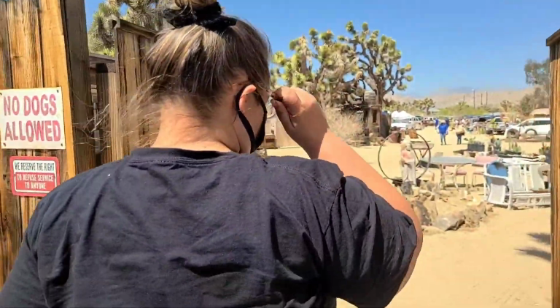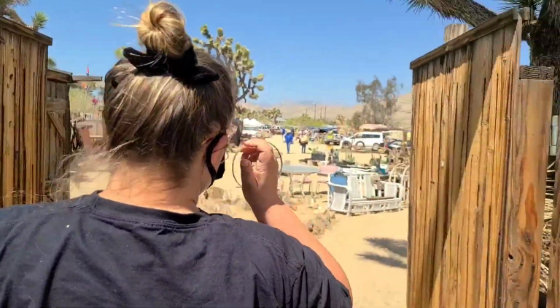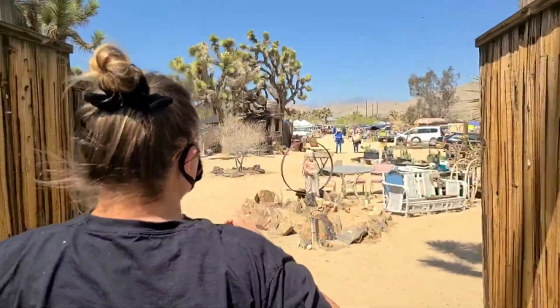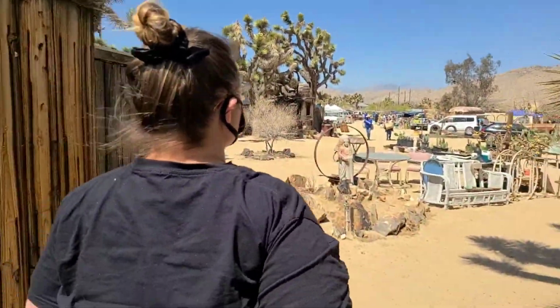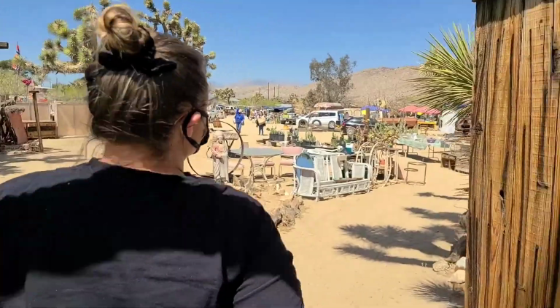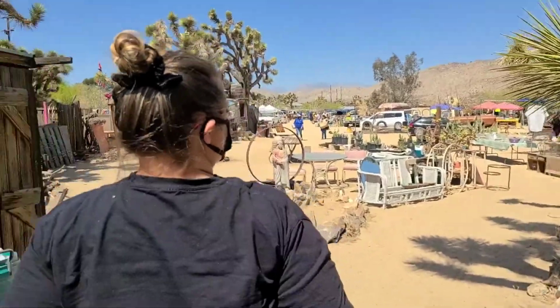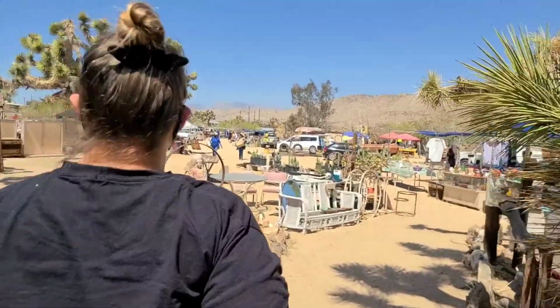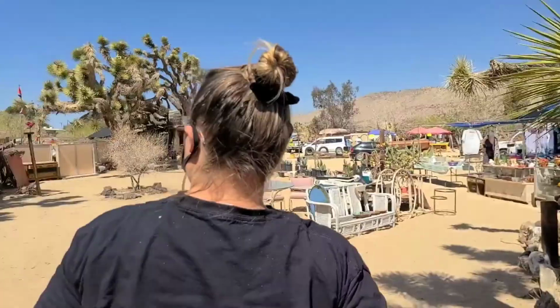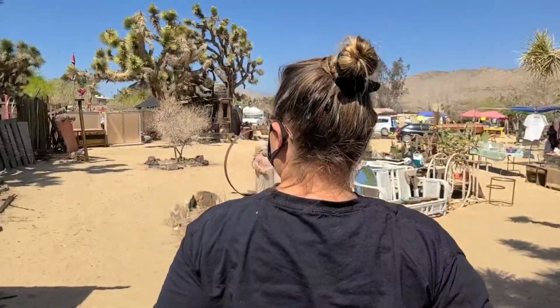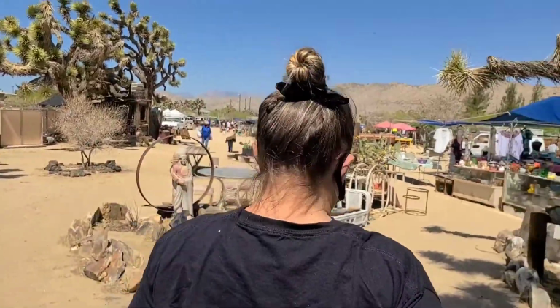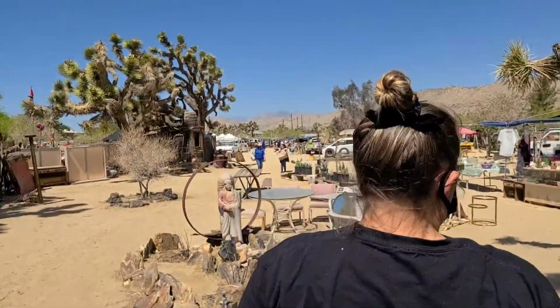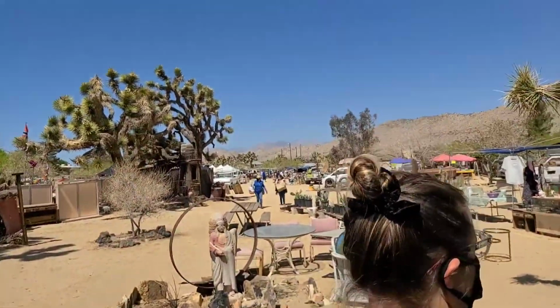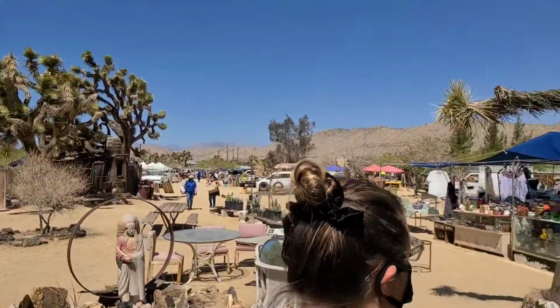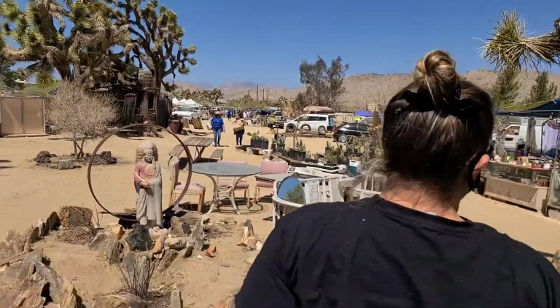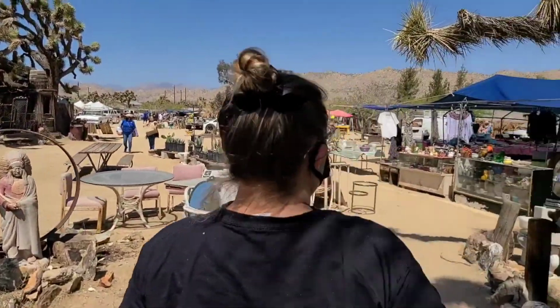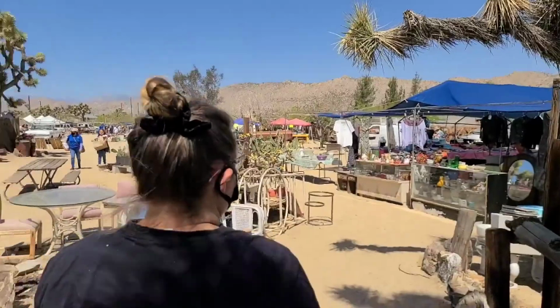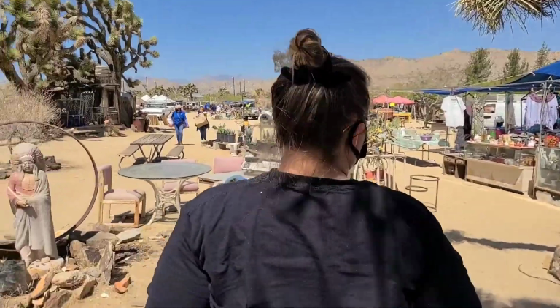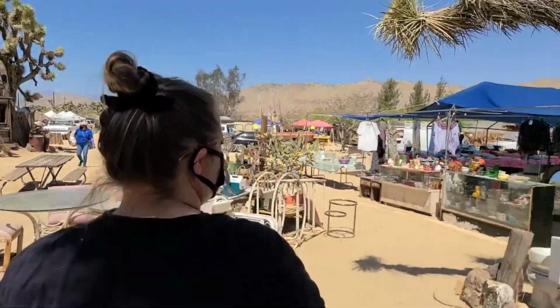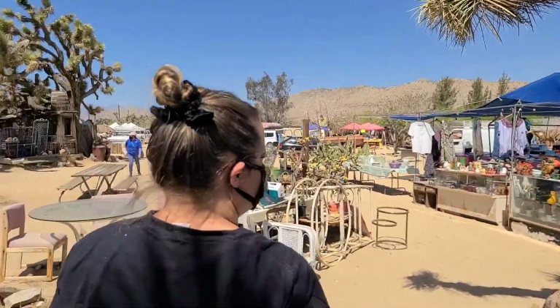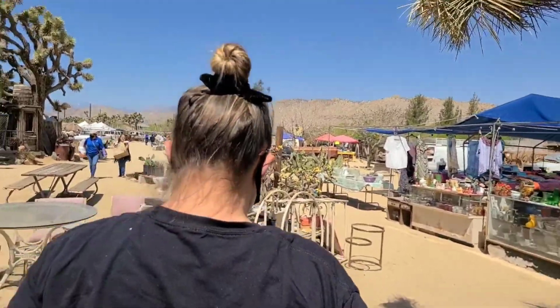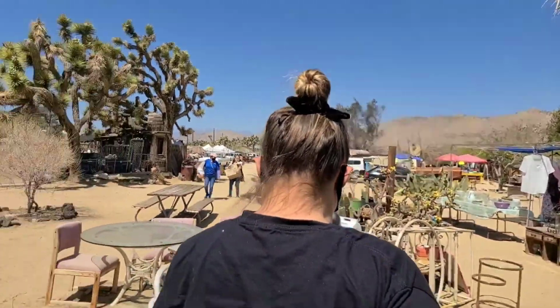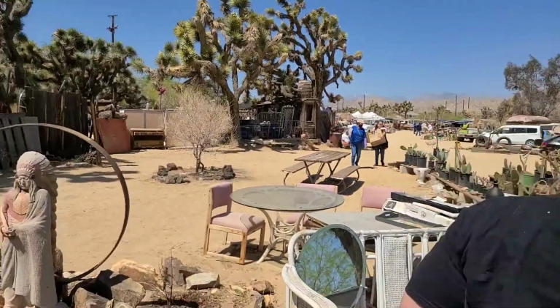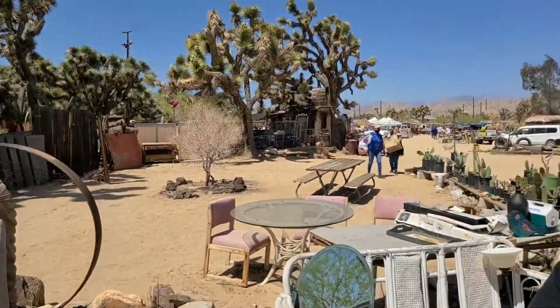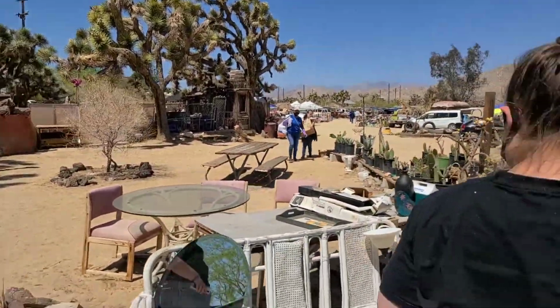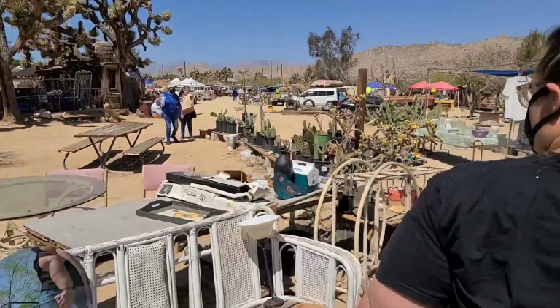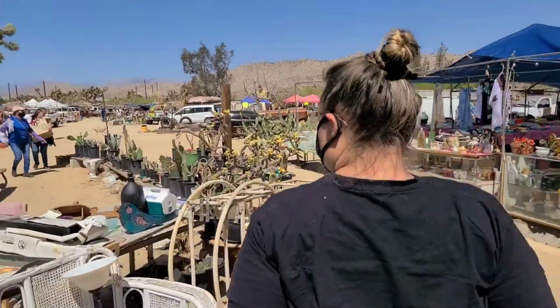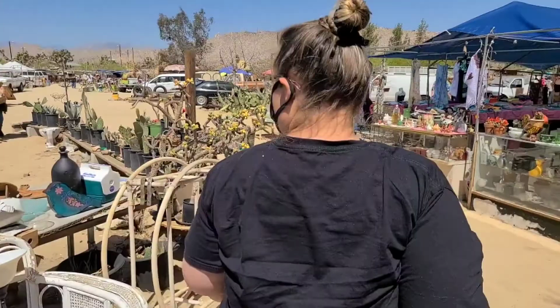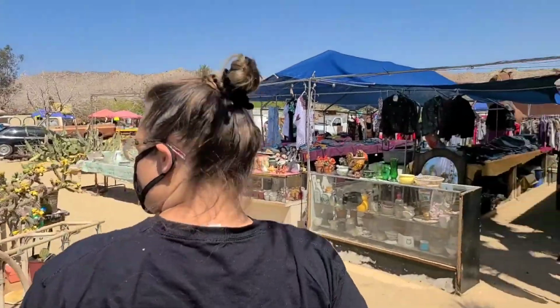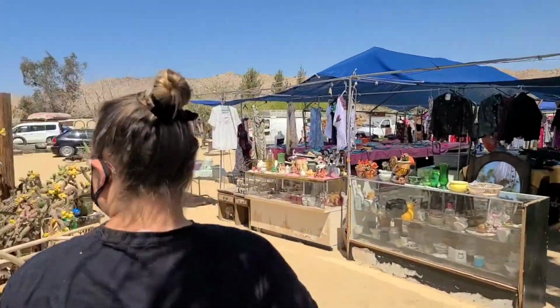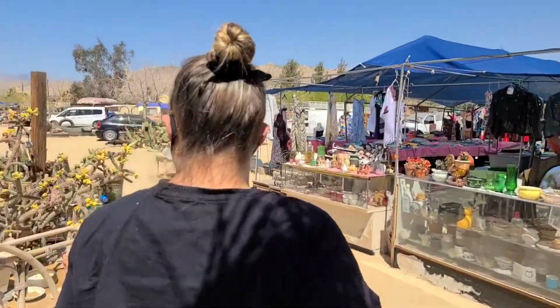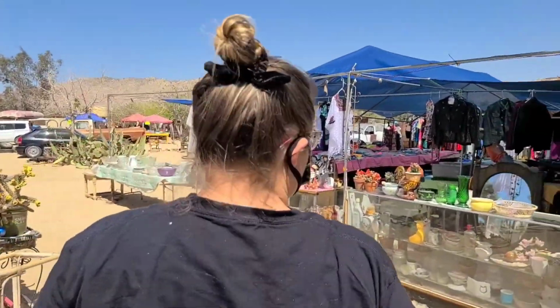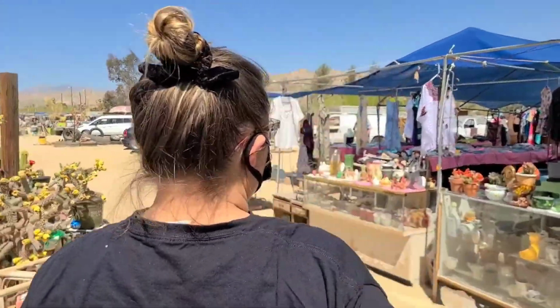Okay, well this is an interesting place. It's the flea market with lots of crazy stuff. Look, there's Cabbage Patch Kids.